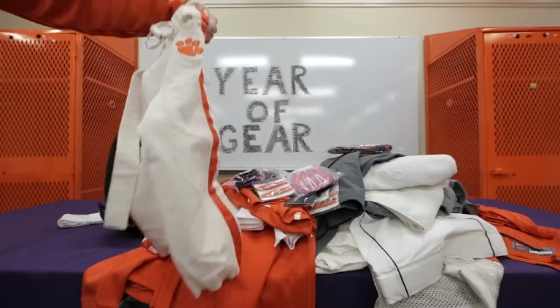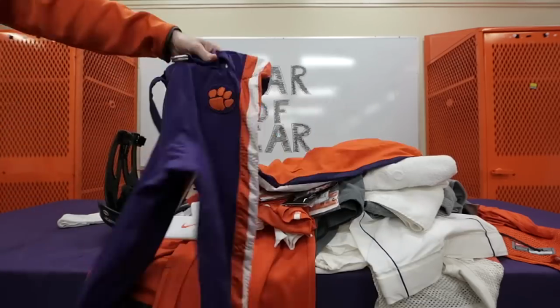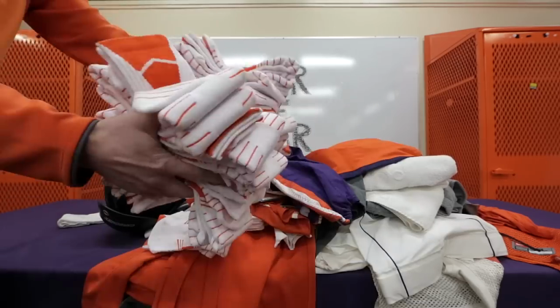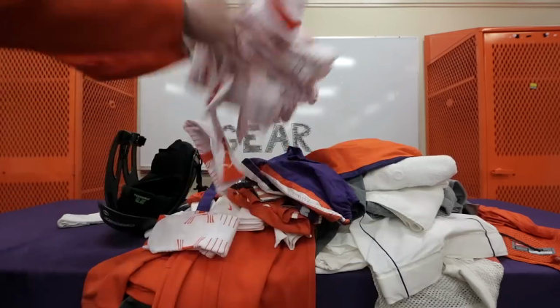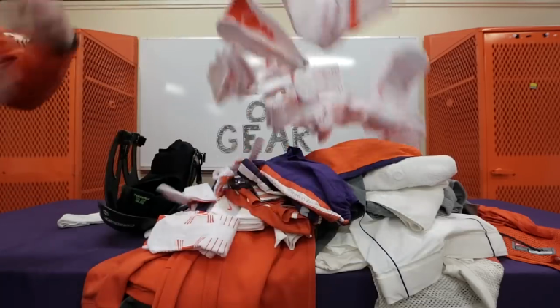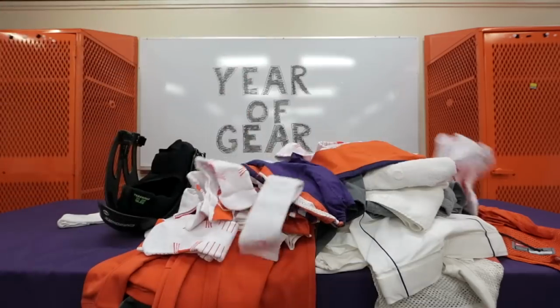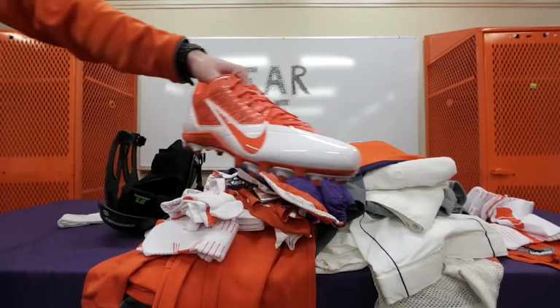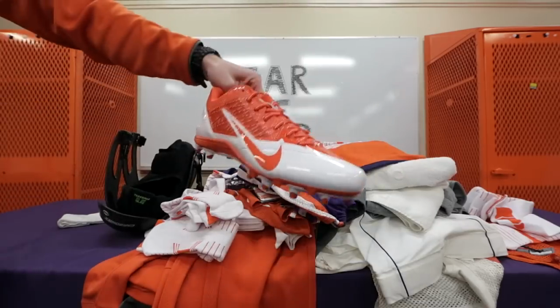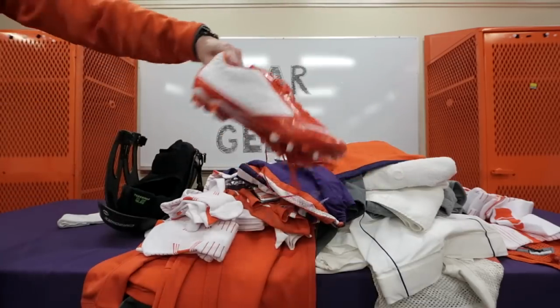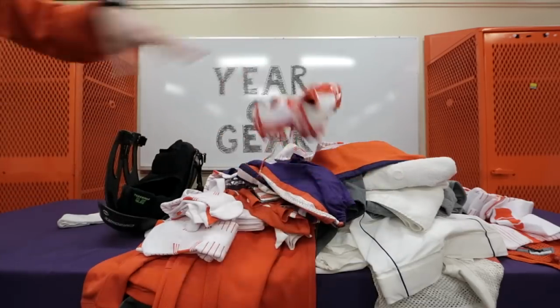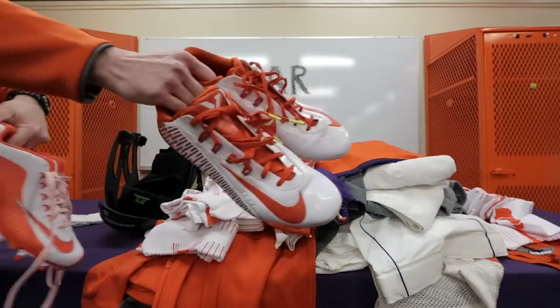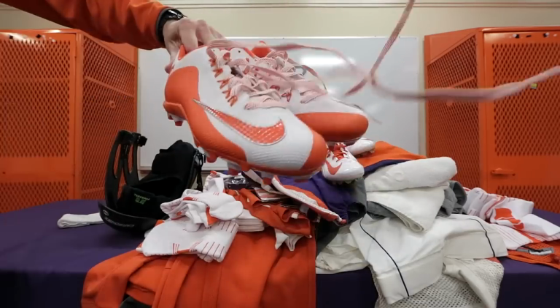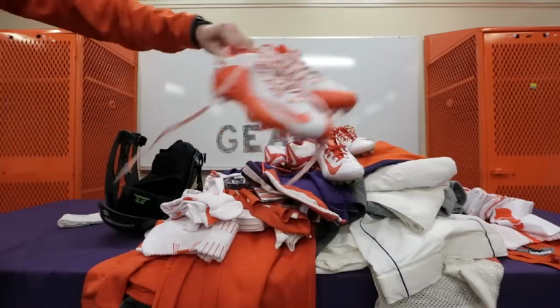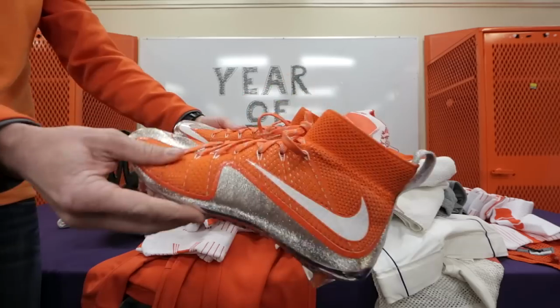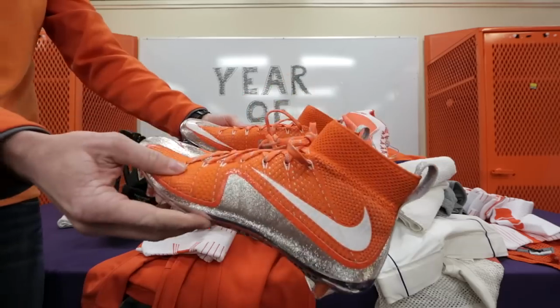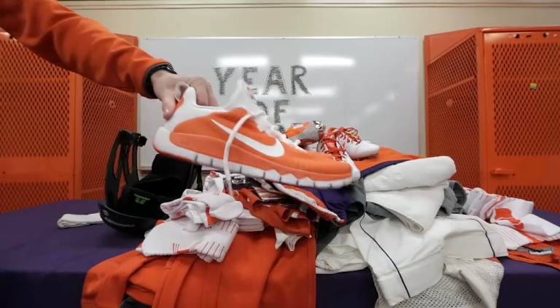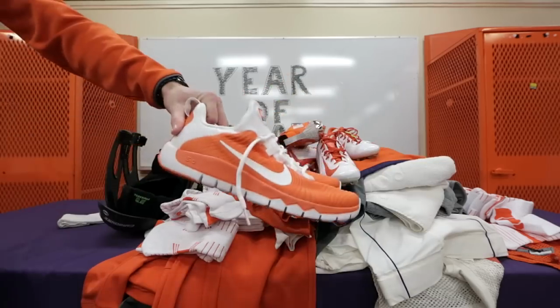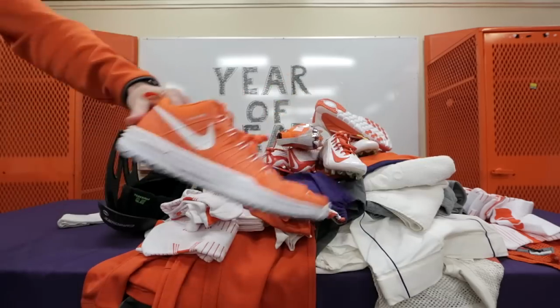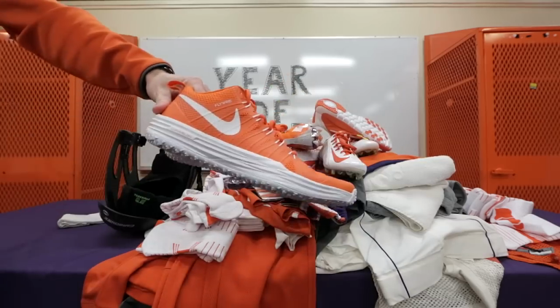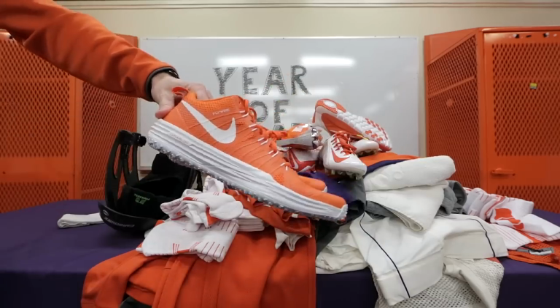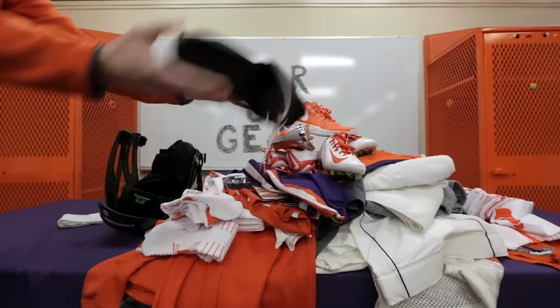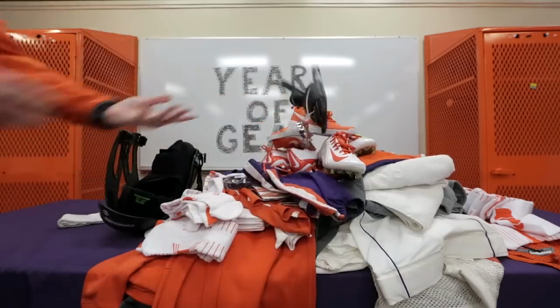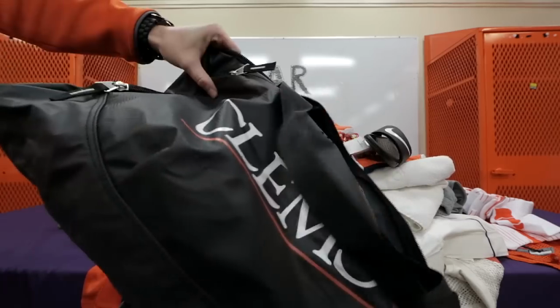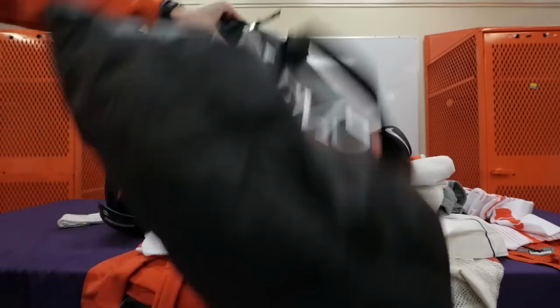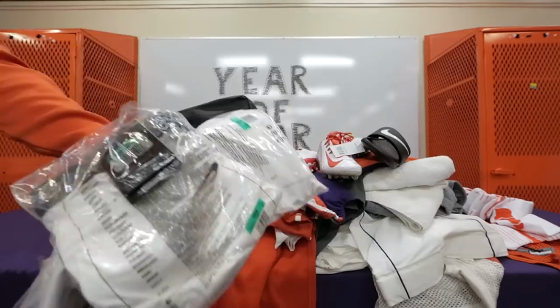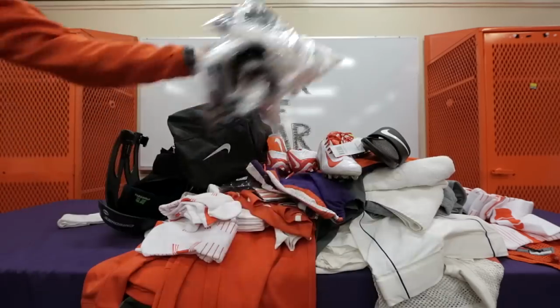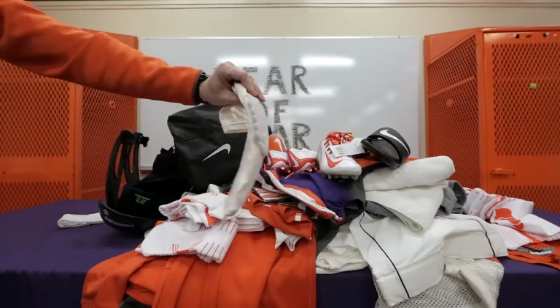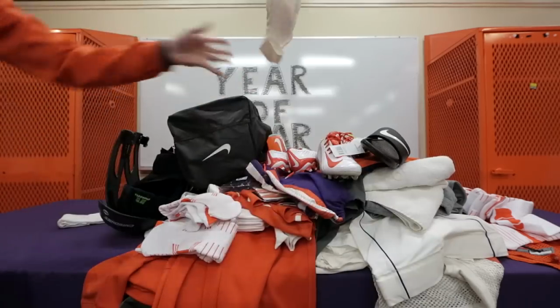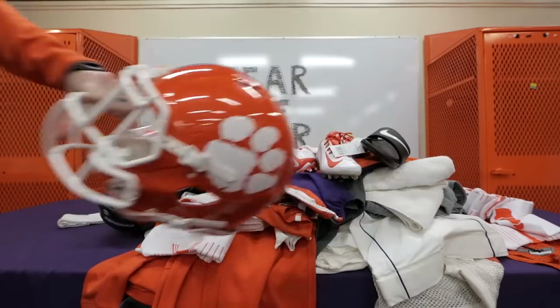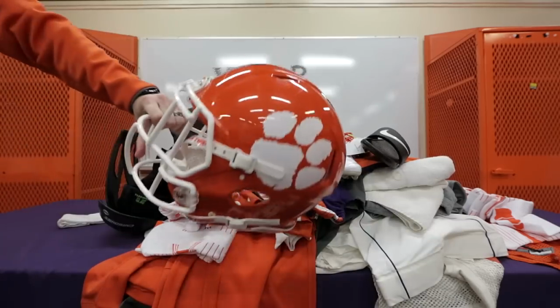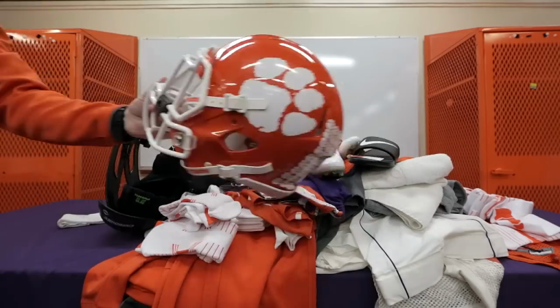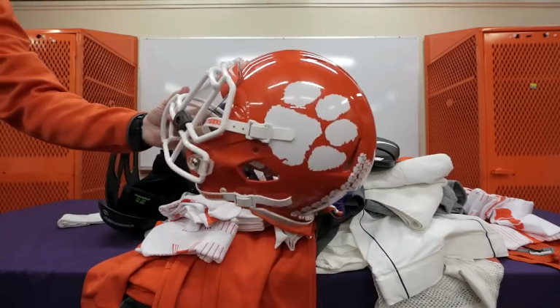Game pants, I don't even know how many socks, two pairs of practice cleats, two pairs of game cleats, bowl cleats, travel shoes, workout shoes, shower shoes, travel bag, girdles, elbow sleeves, practice helmet, game helmet.